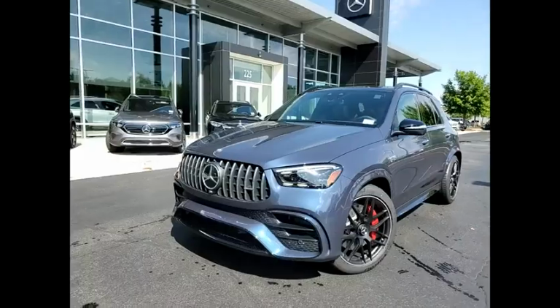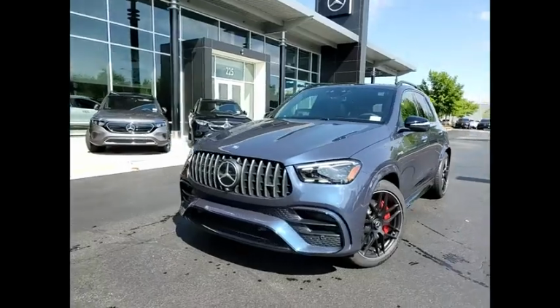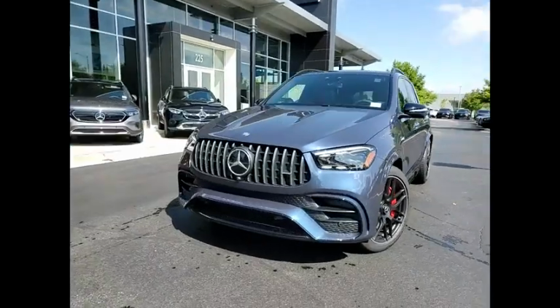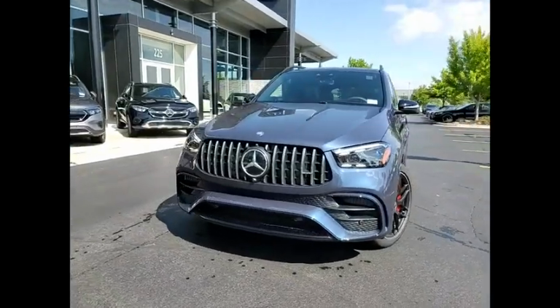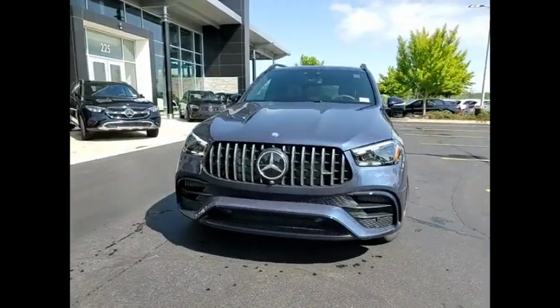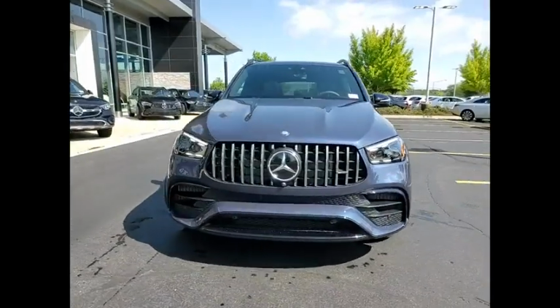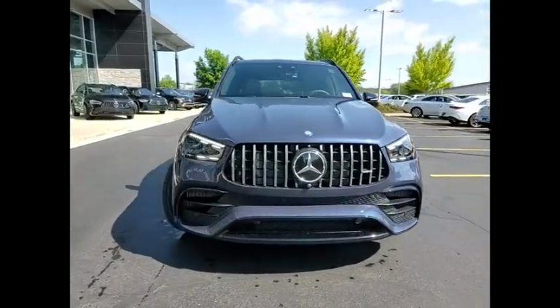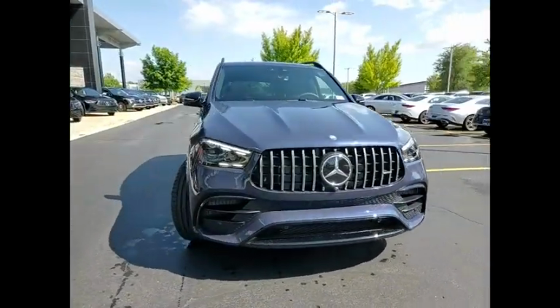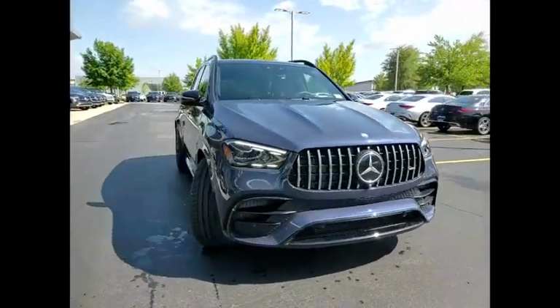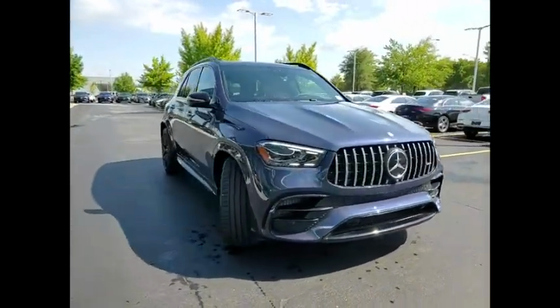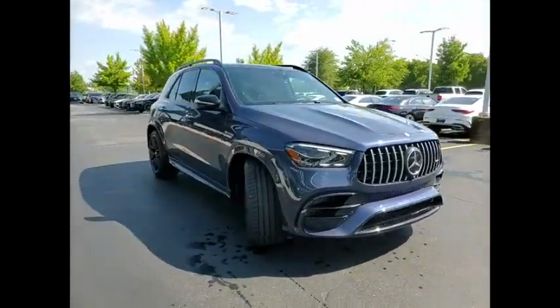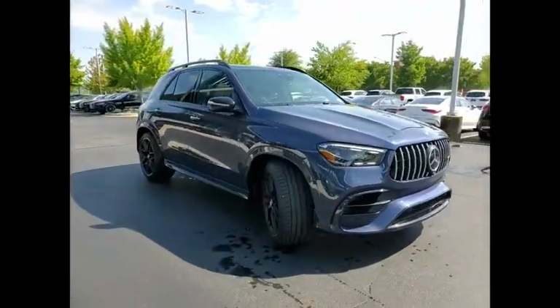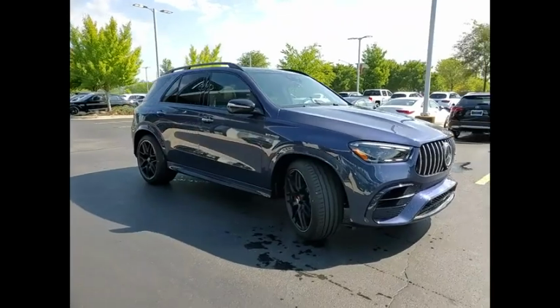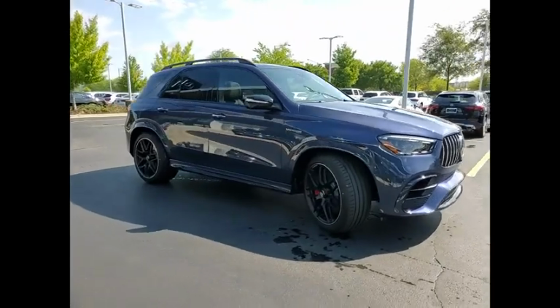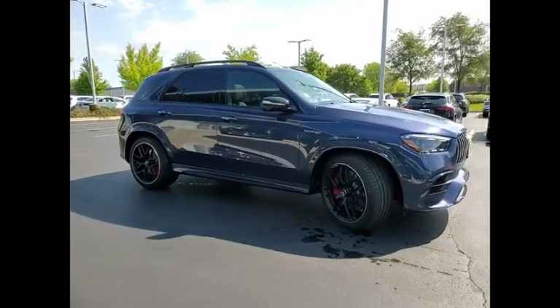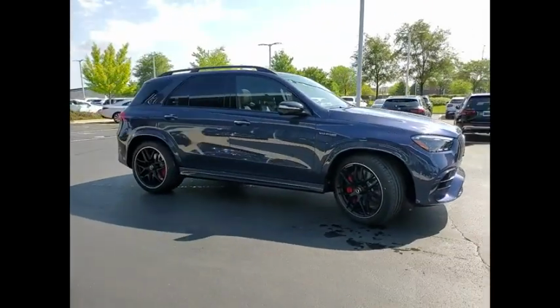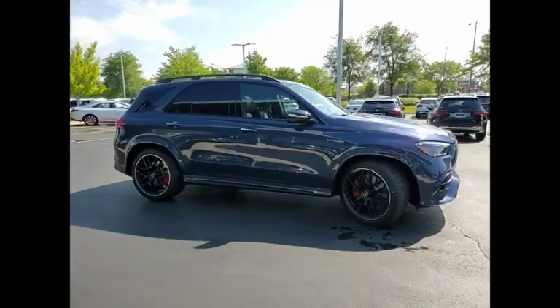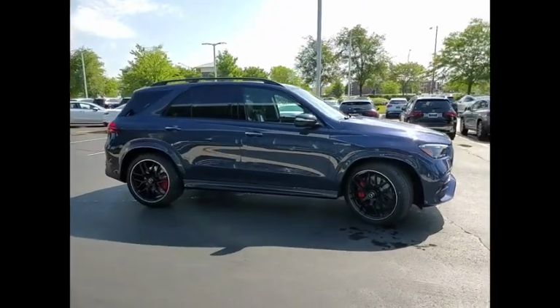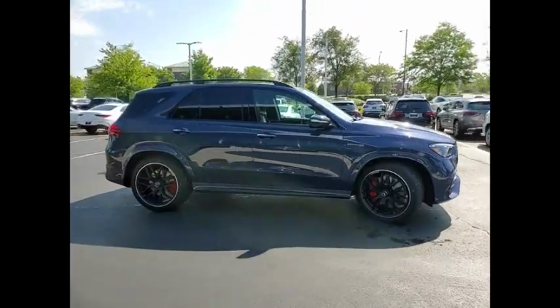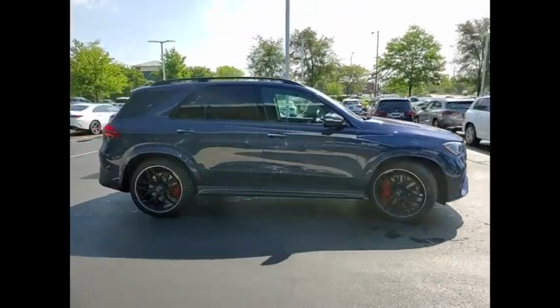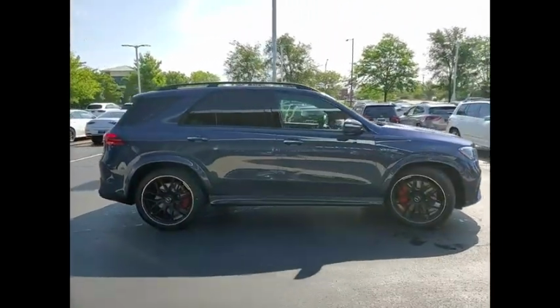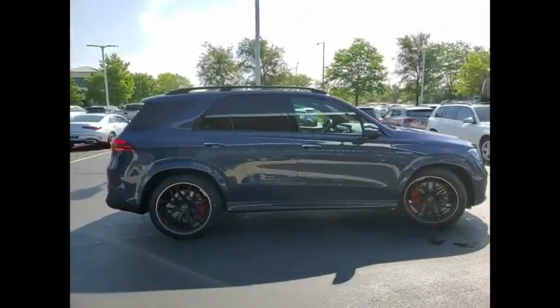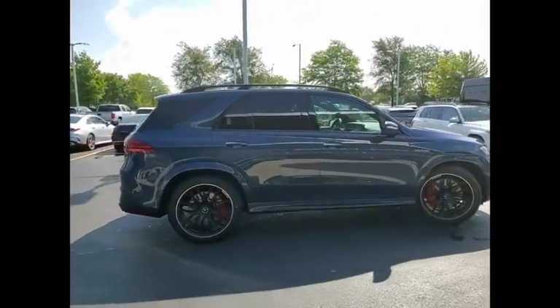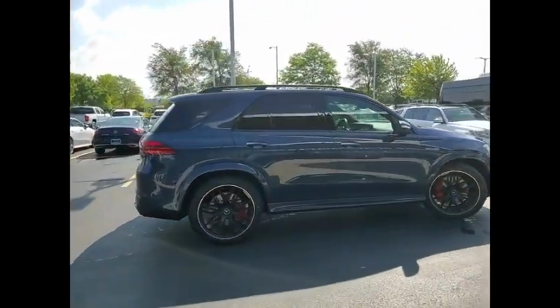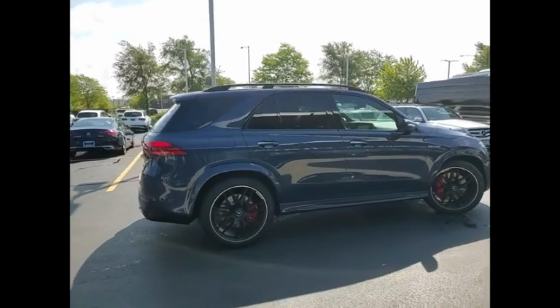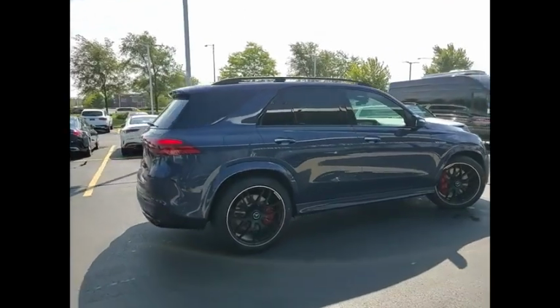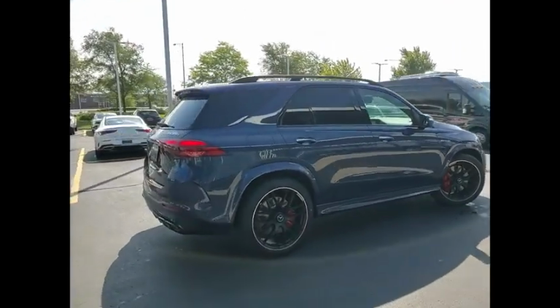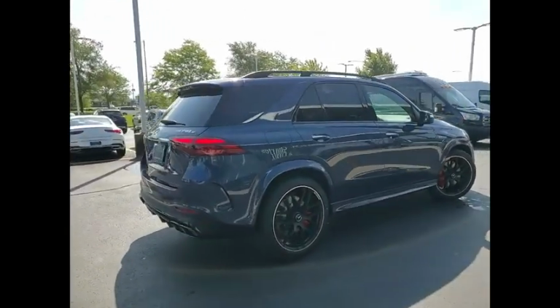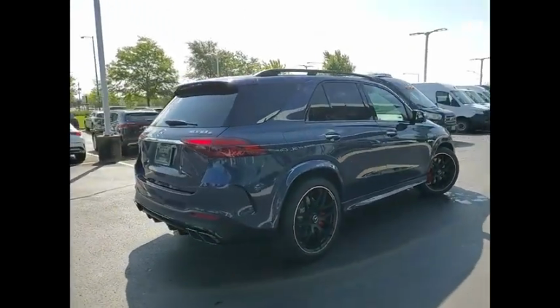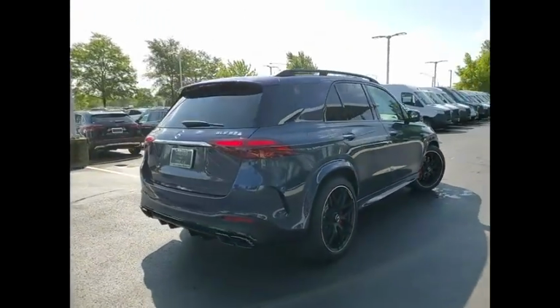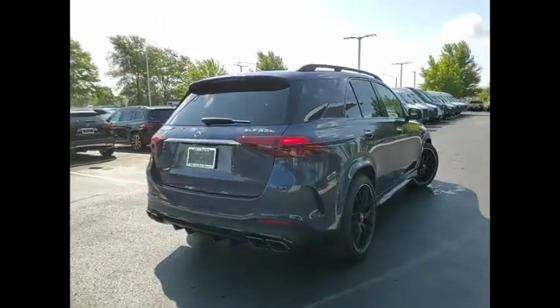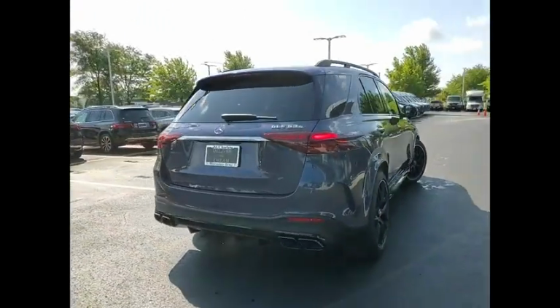Come test drive the 2024 Mercedes-Benz GLE. The GLE comes with a full Mercedes luxury experience. It combines the sport sedan performance with SUV stability.